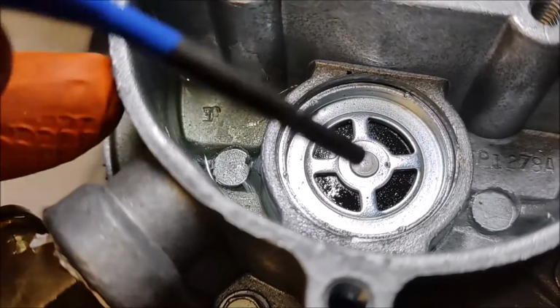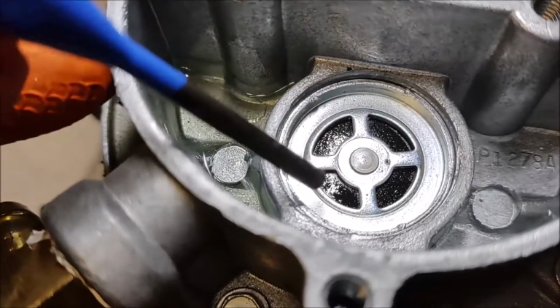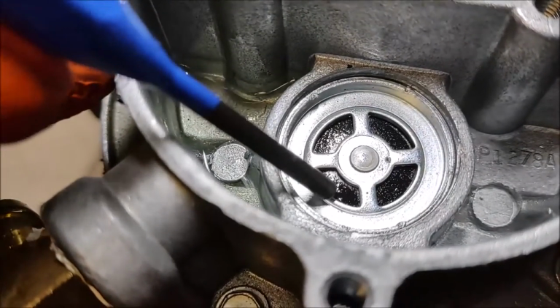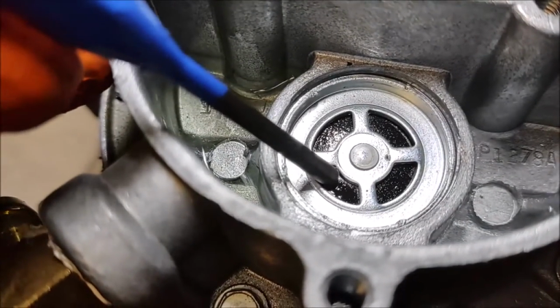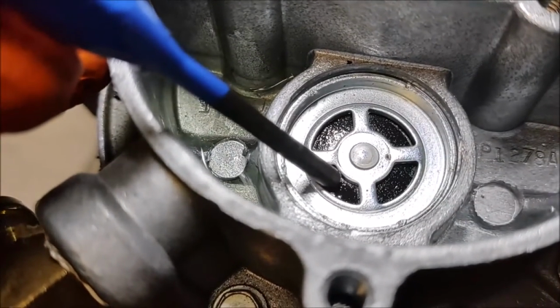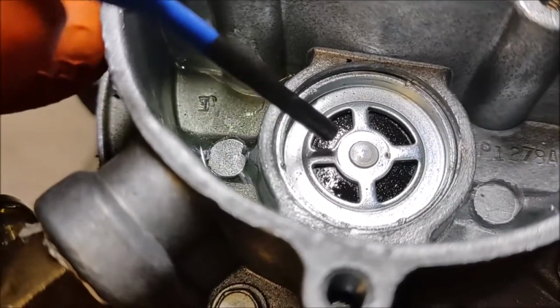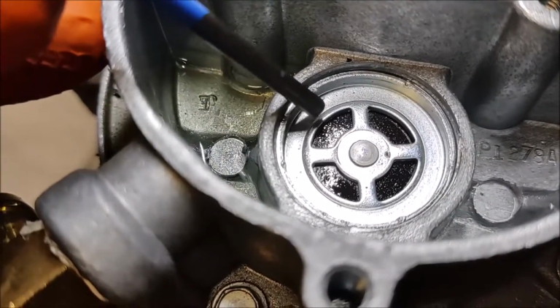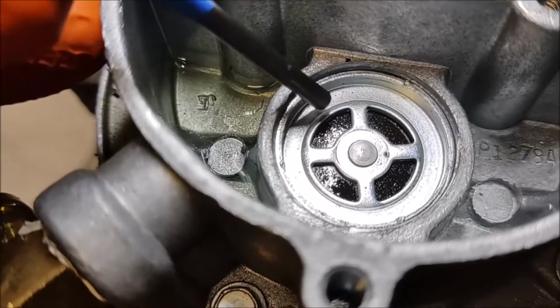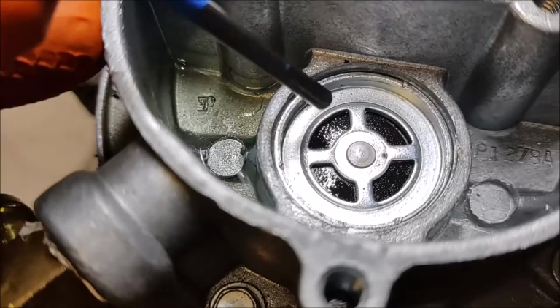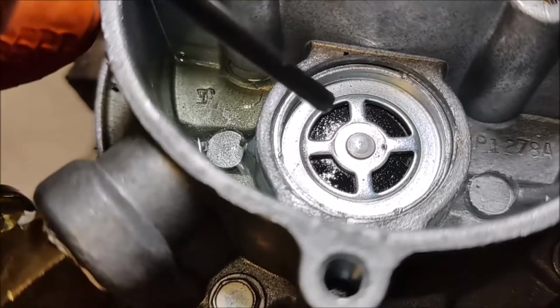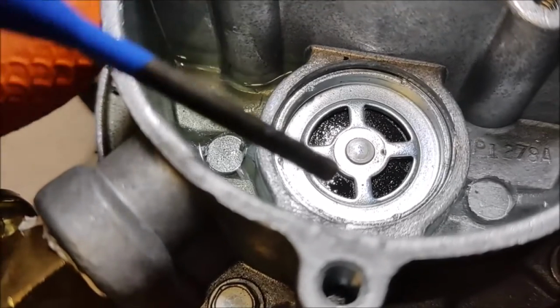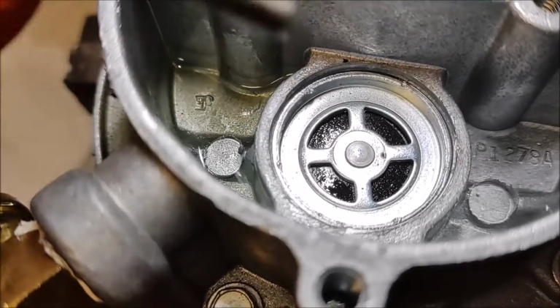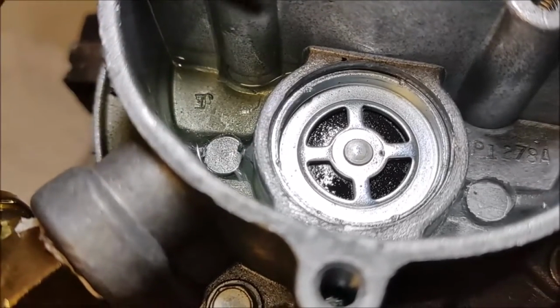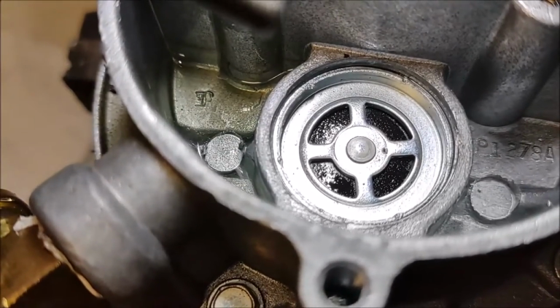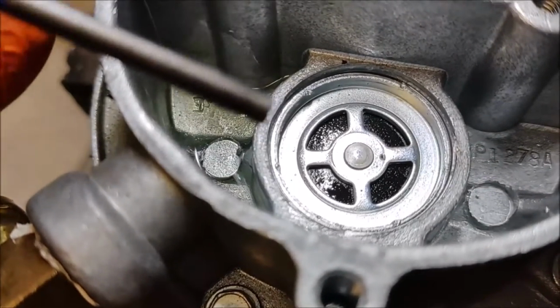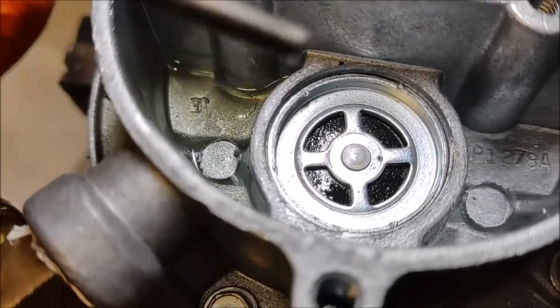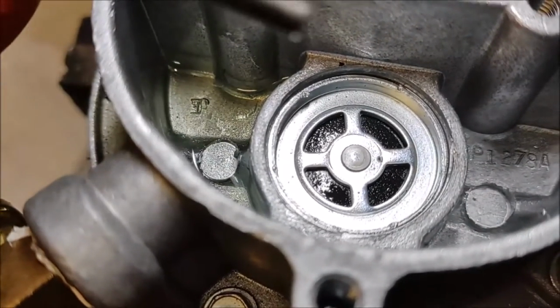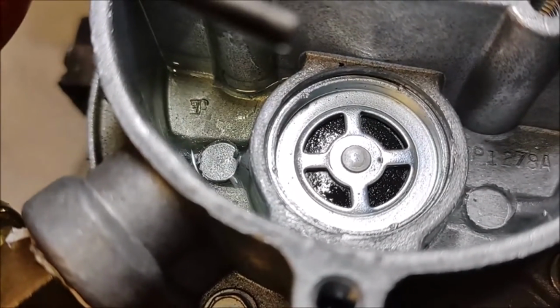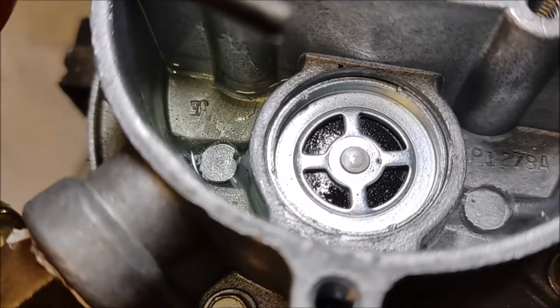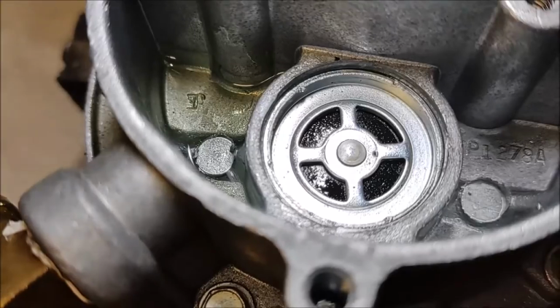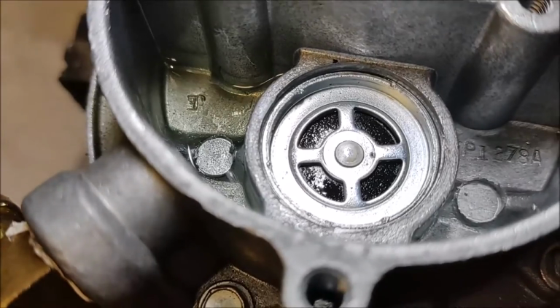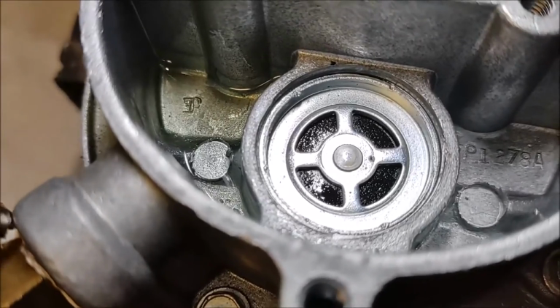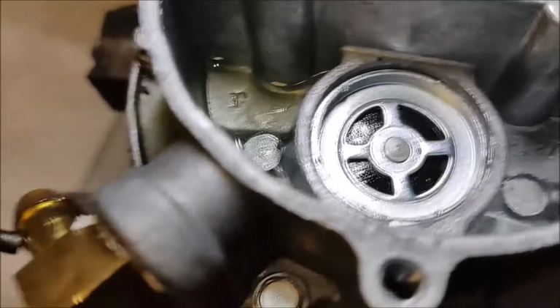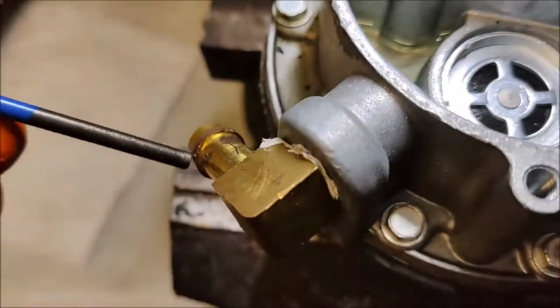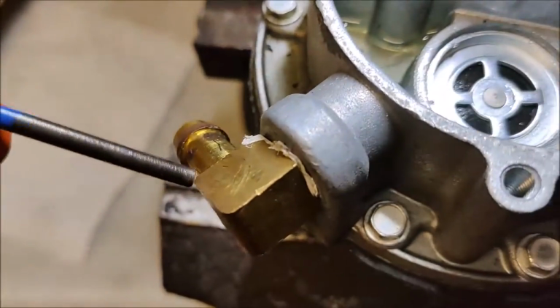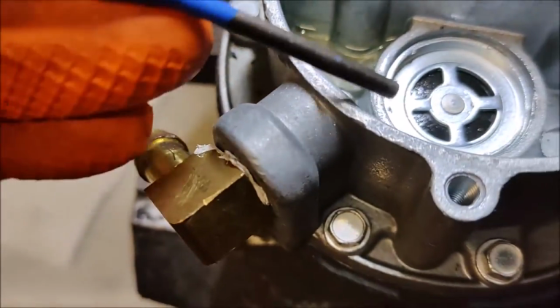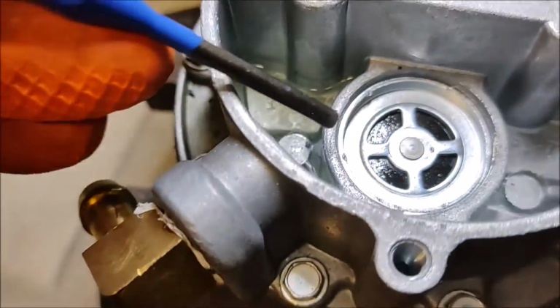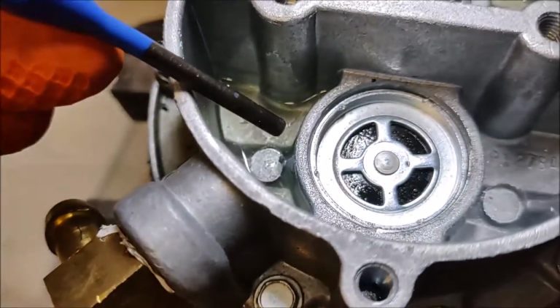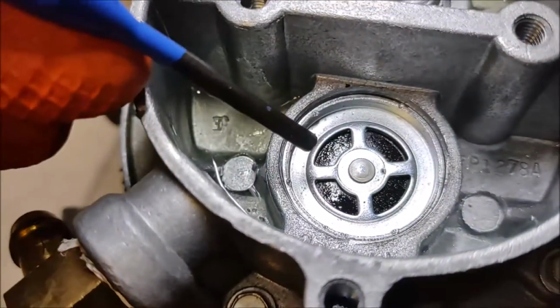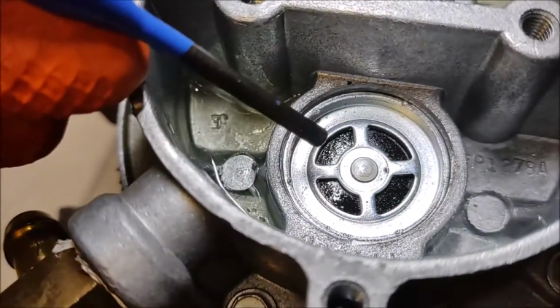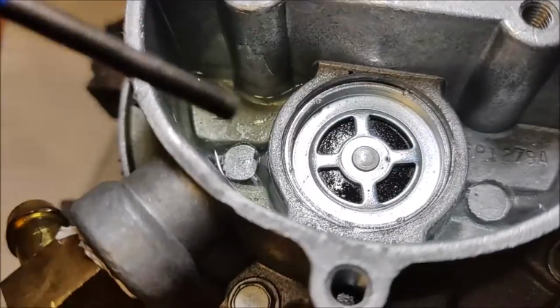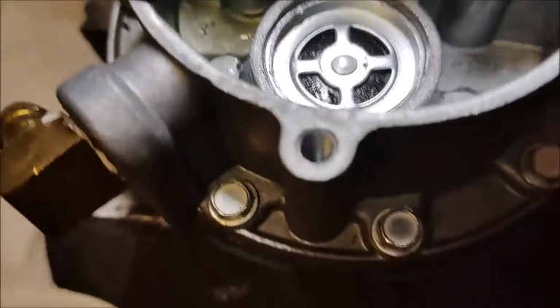All the valve is, is a diaphragm in here with a spring that's backing it up. That spring pushes the diaphragm closed, so when fuel is coming in, it comes in through here and into this bowl.